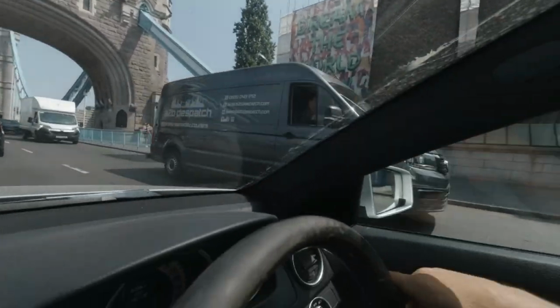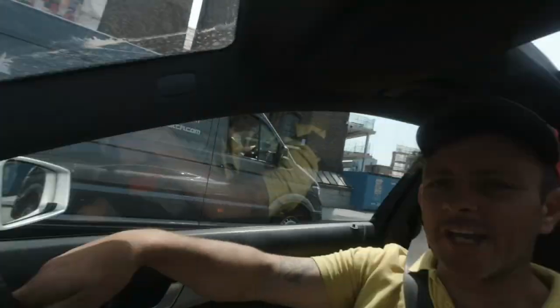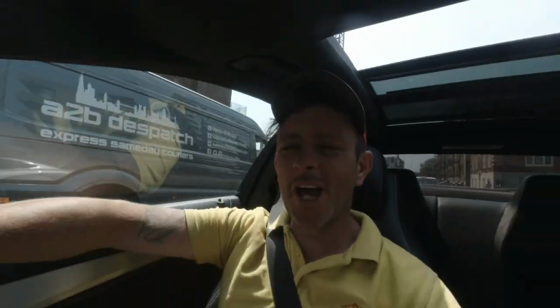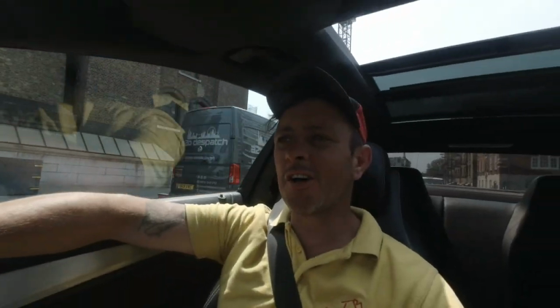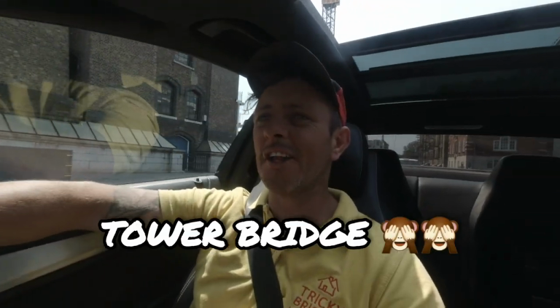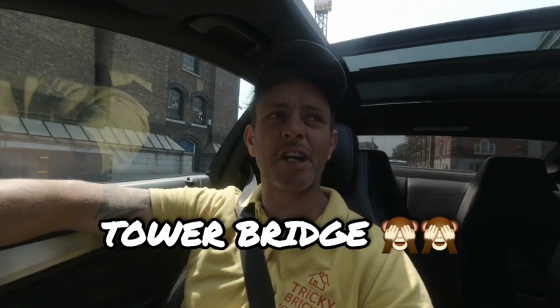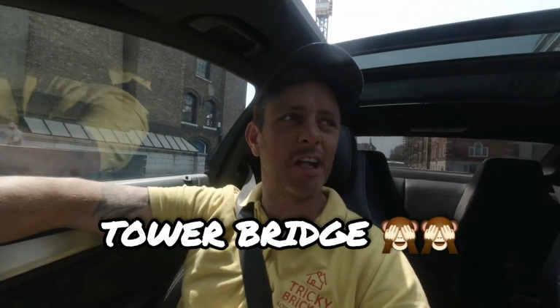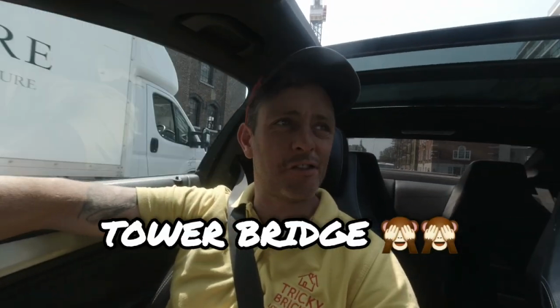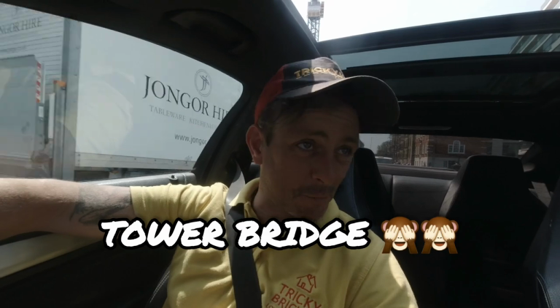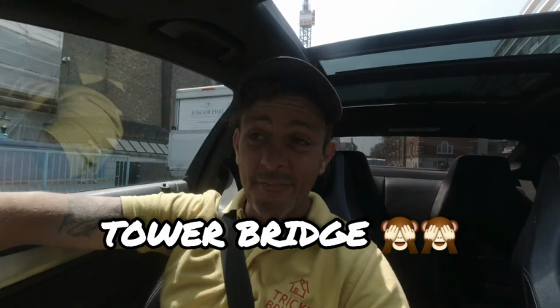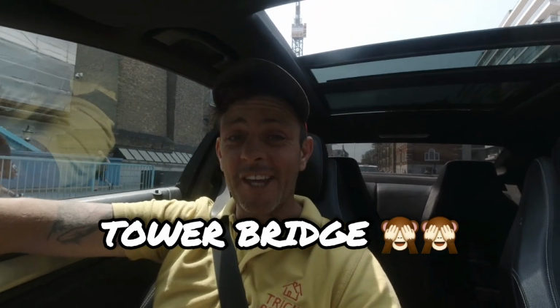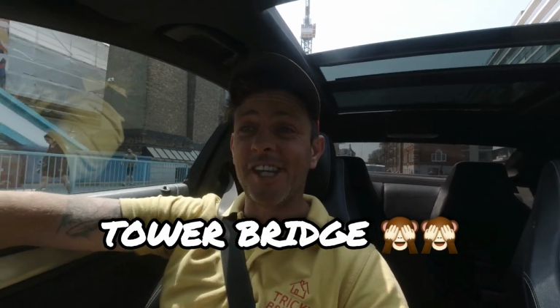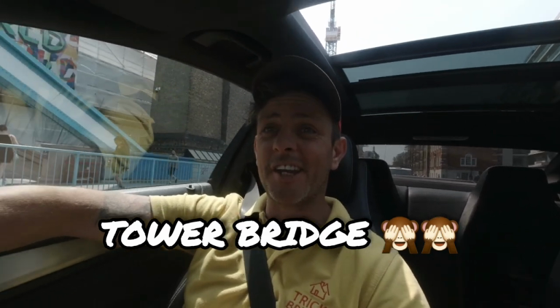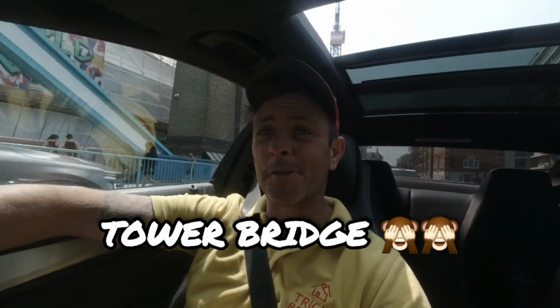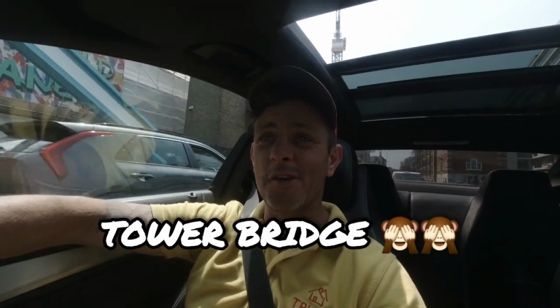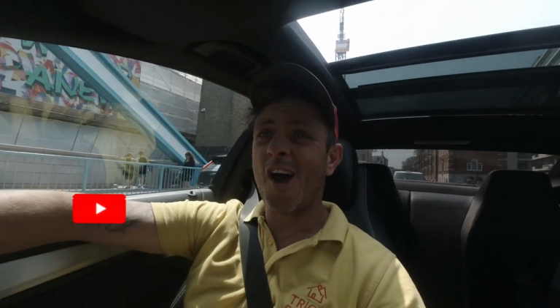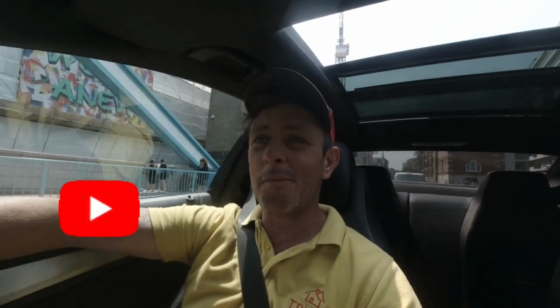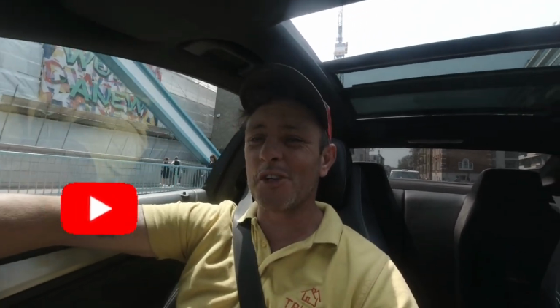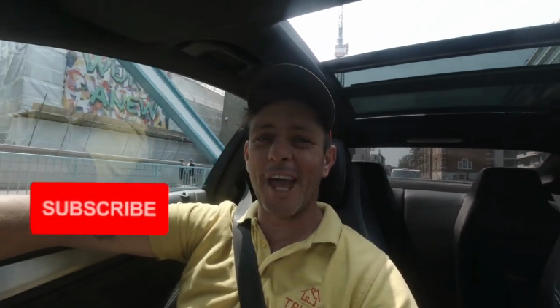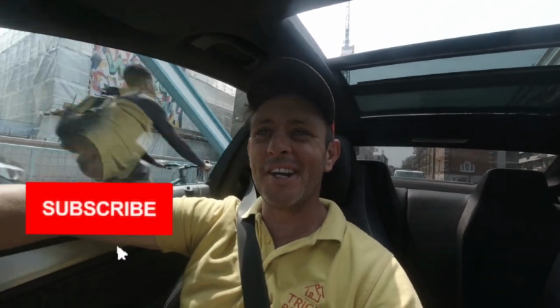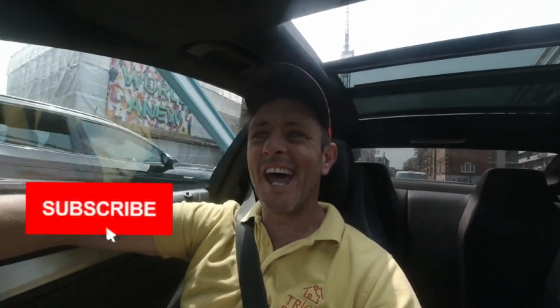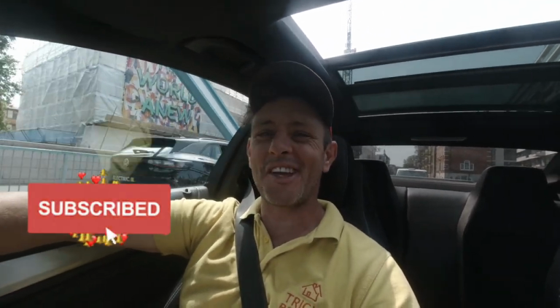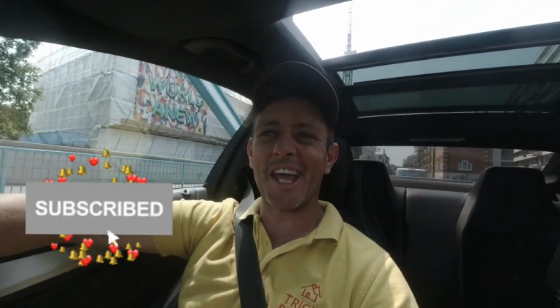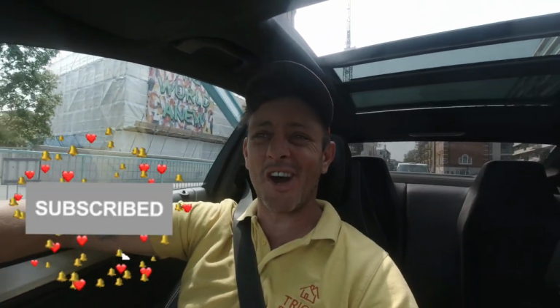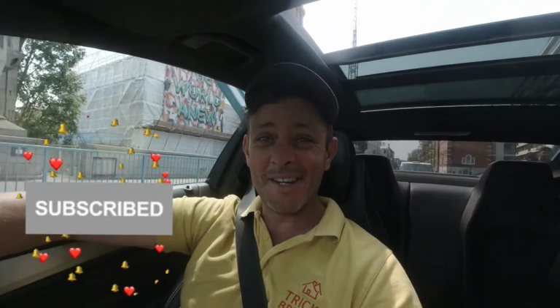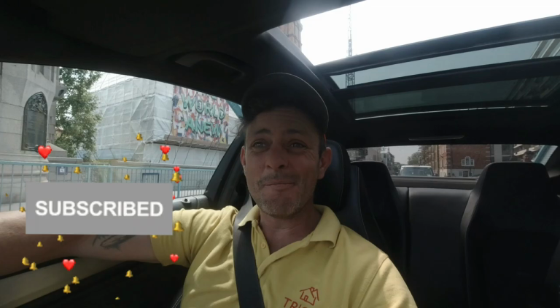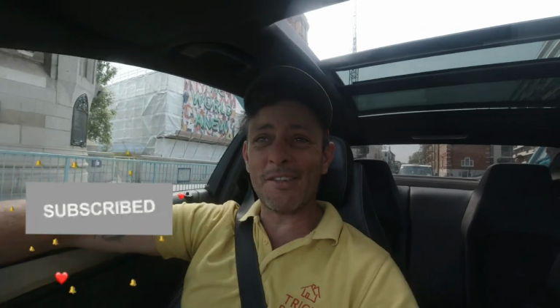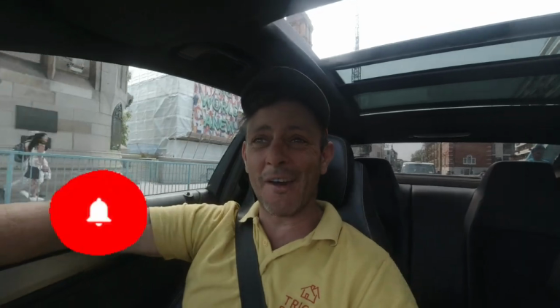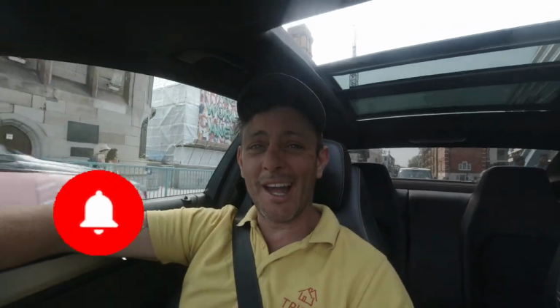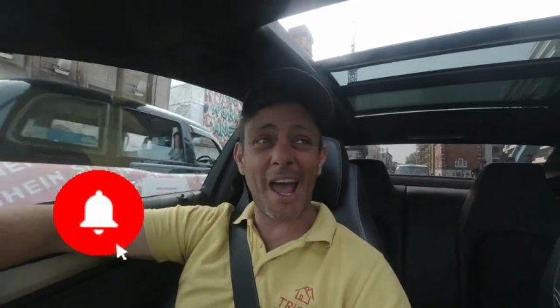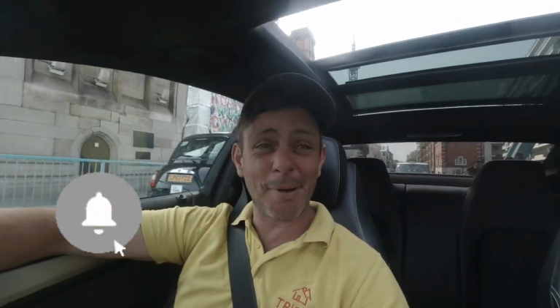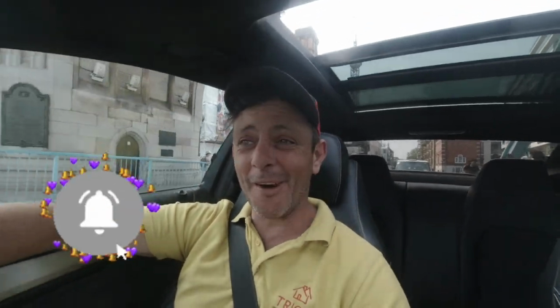So here we are on London Bridge, ladies and gentlemen, and that is the end of the episode. I hope you've enjoyed that one and until the next time, peace out.